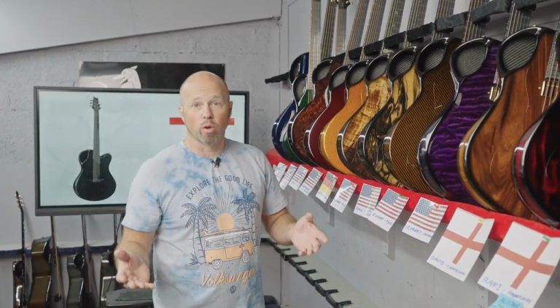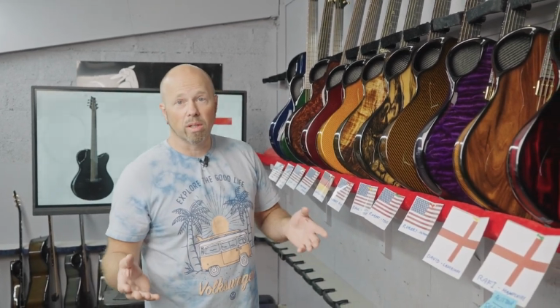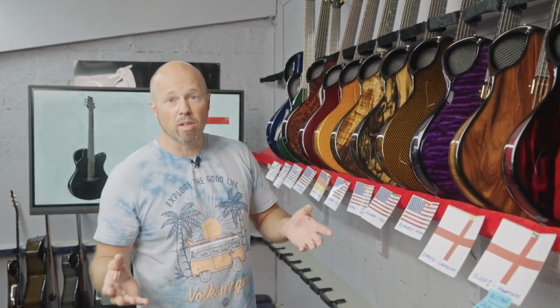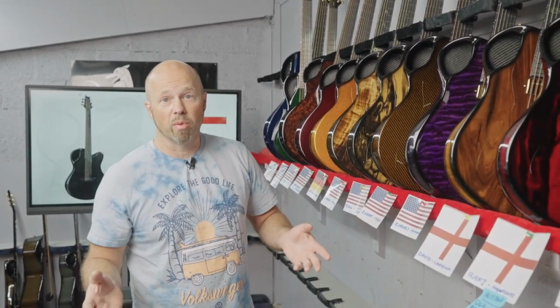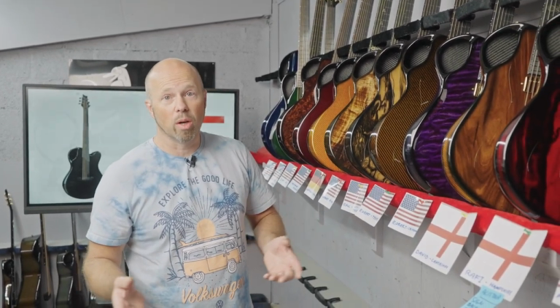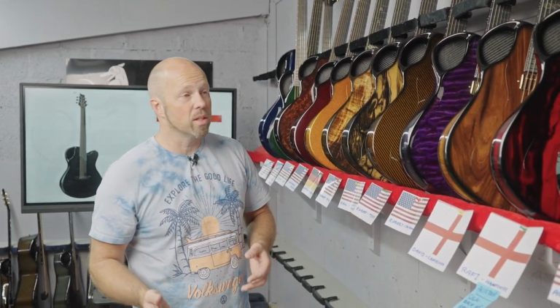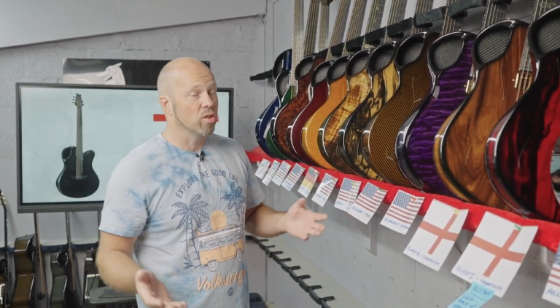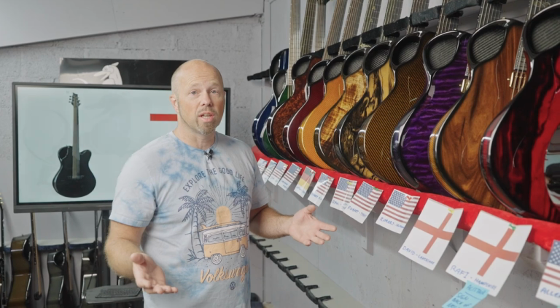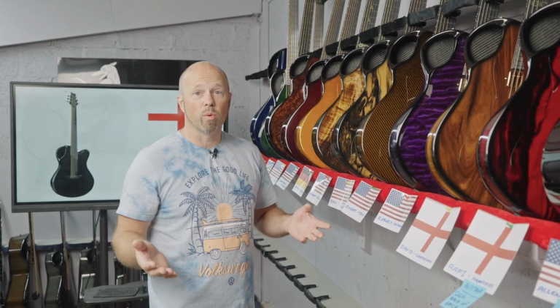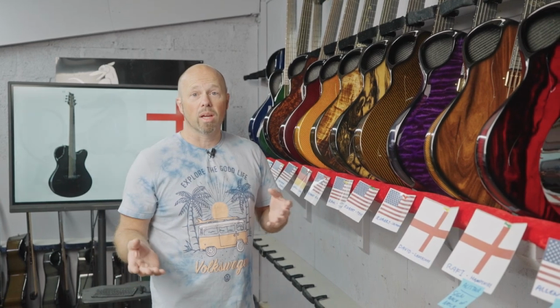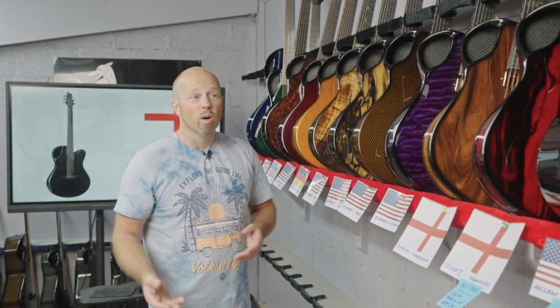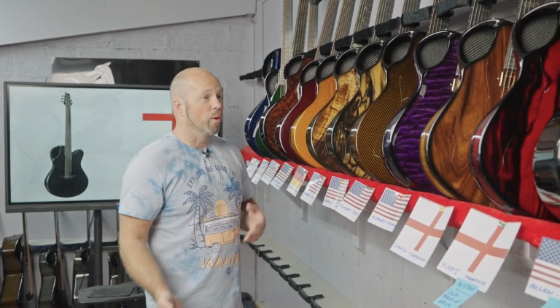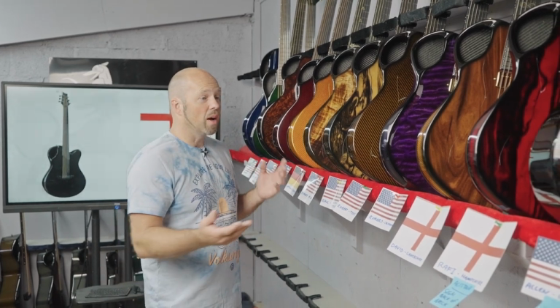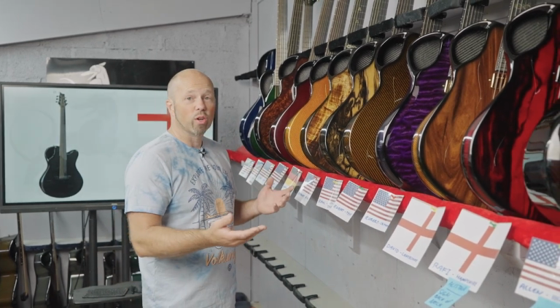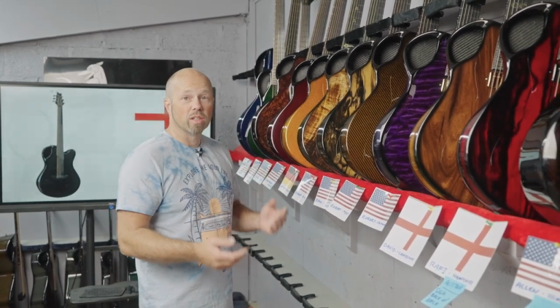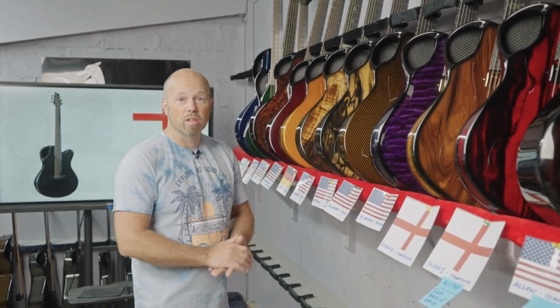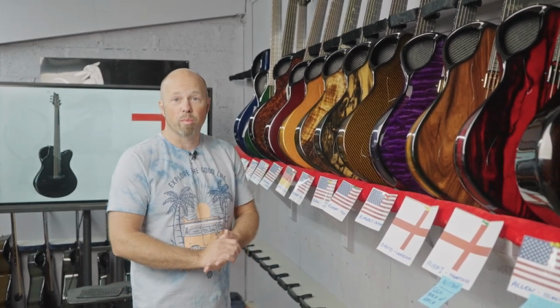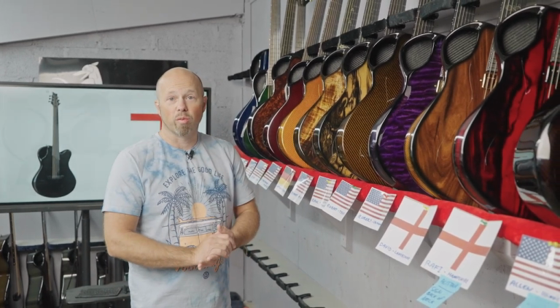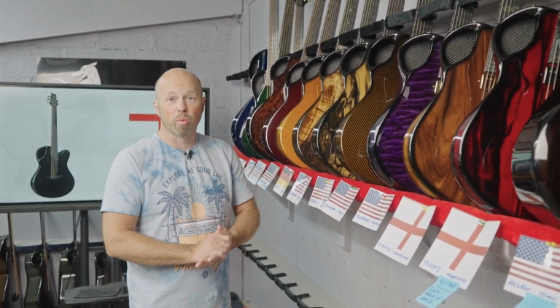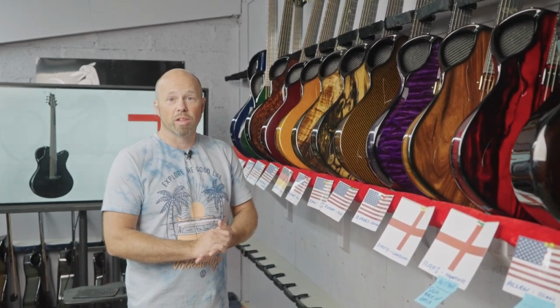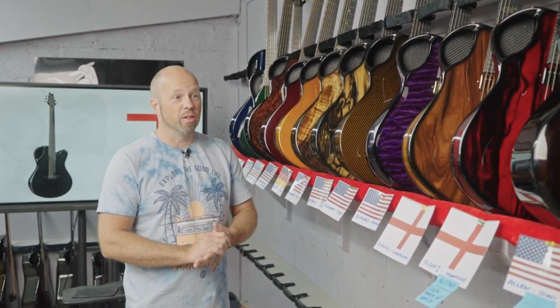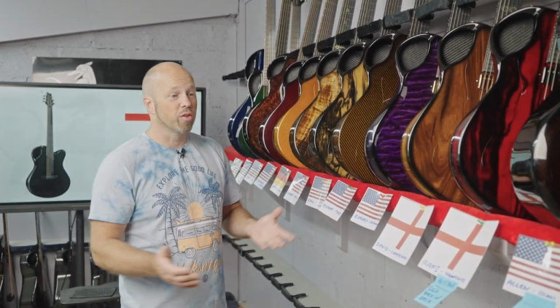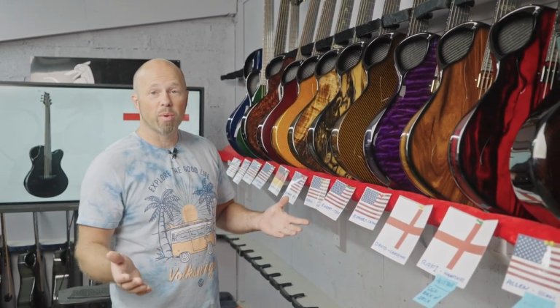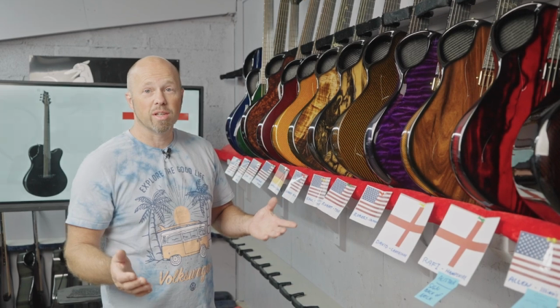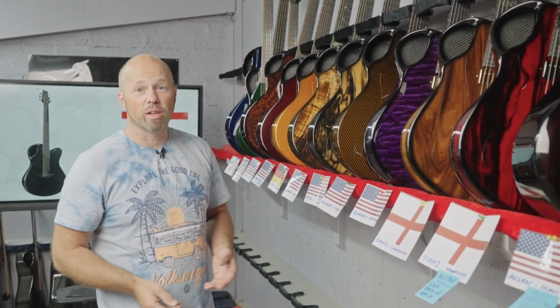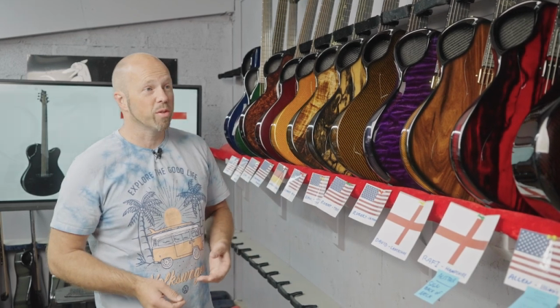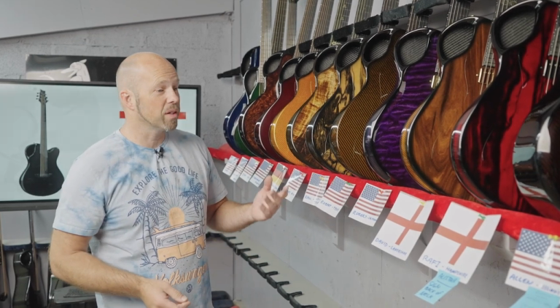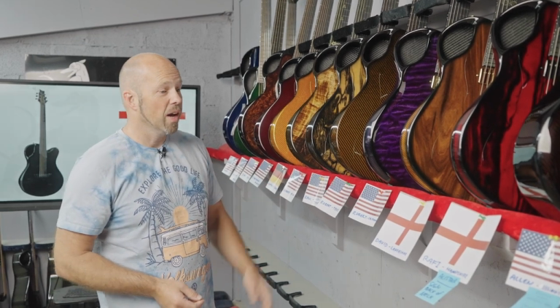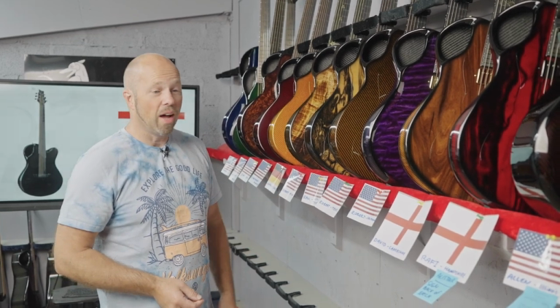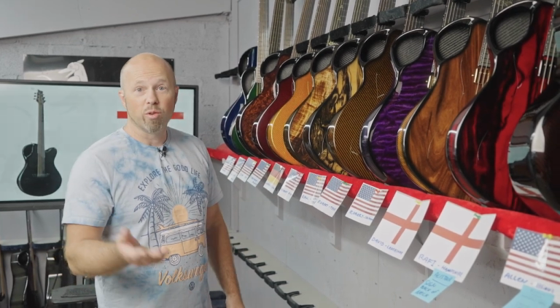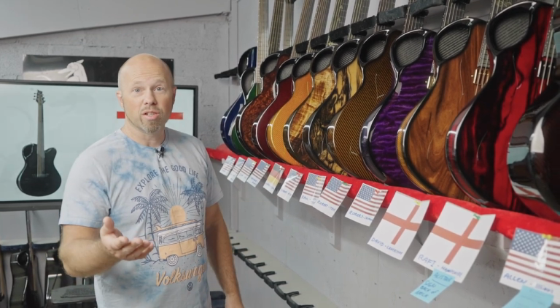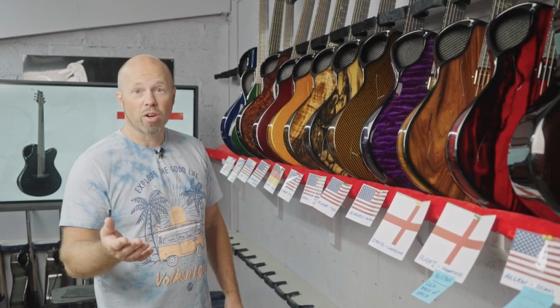As always, if you don't know what the shipping video is, it's just the time of the week where we have a look at the guitars that are shipping out around the world. It's a great way to see all the different specs and give you guys a shout out.